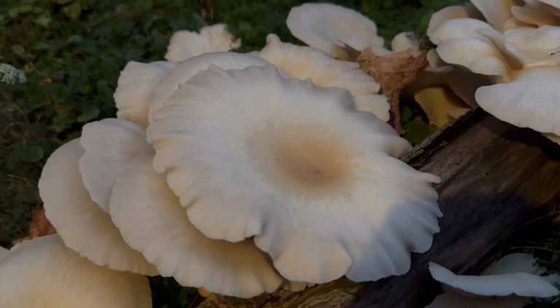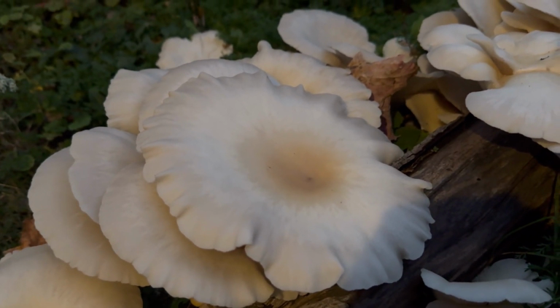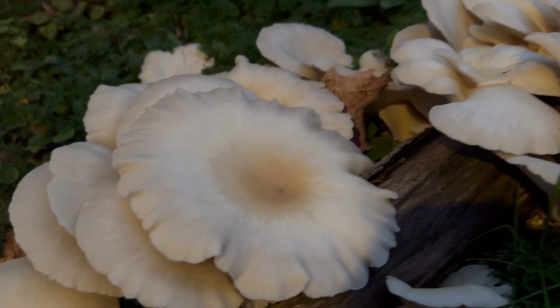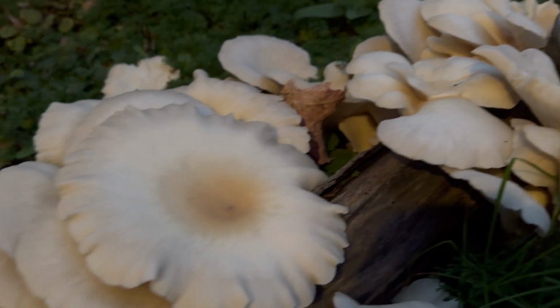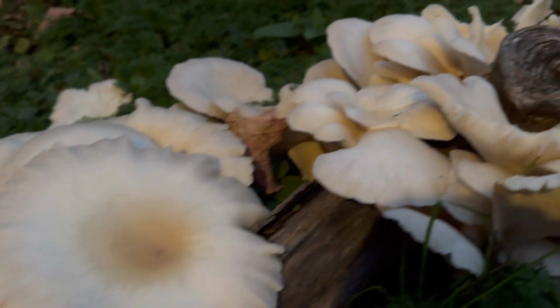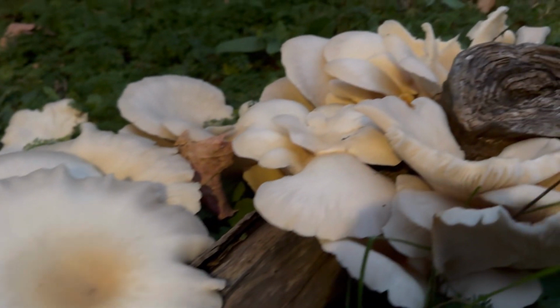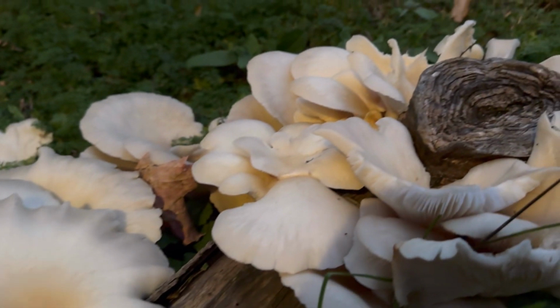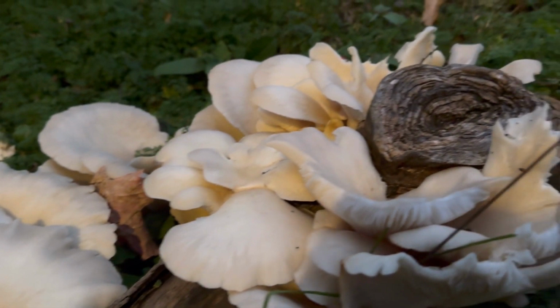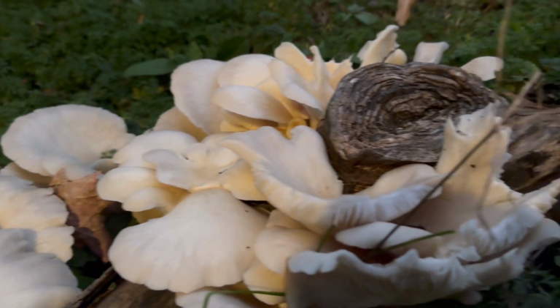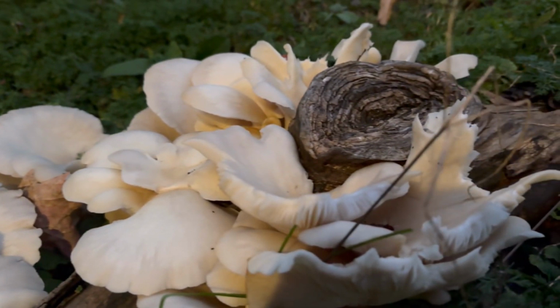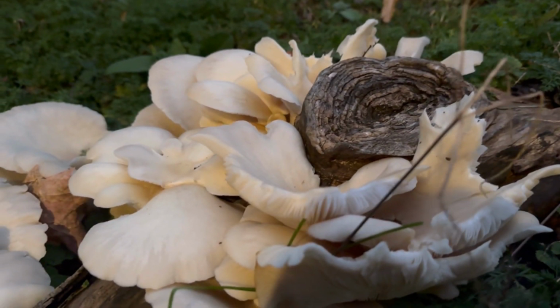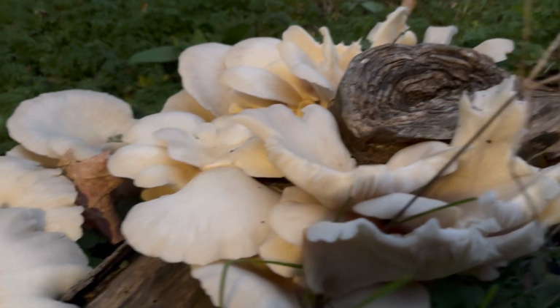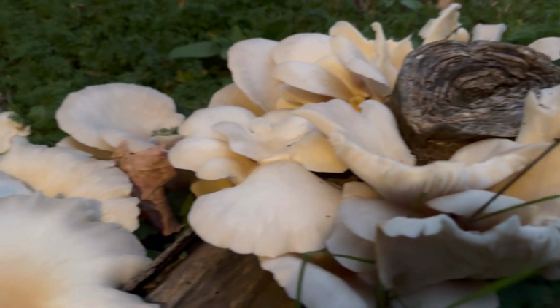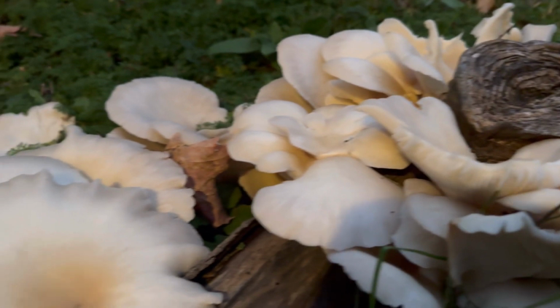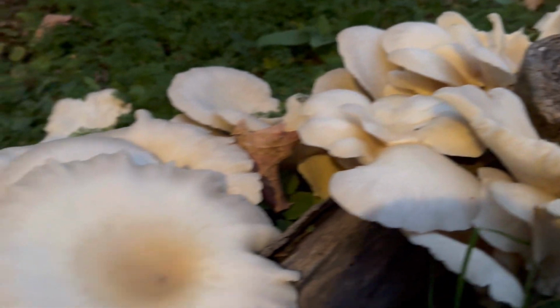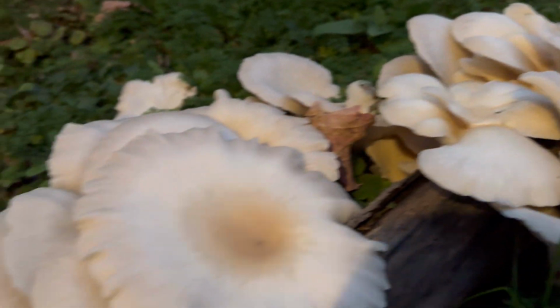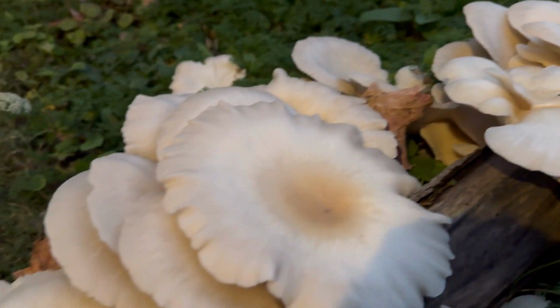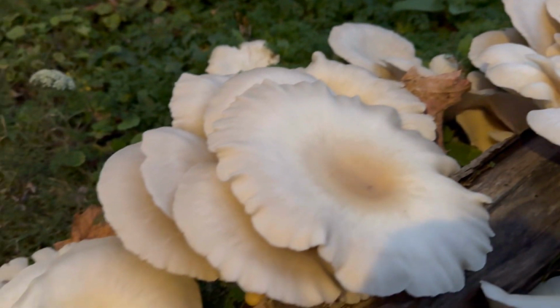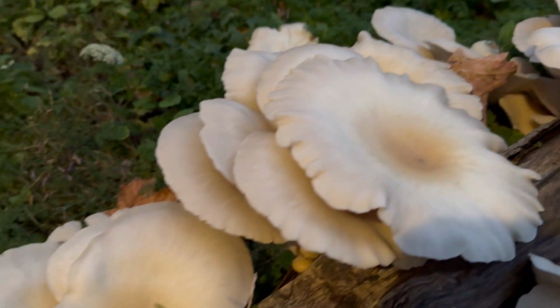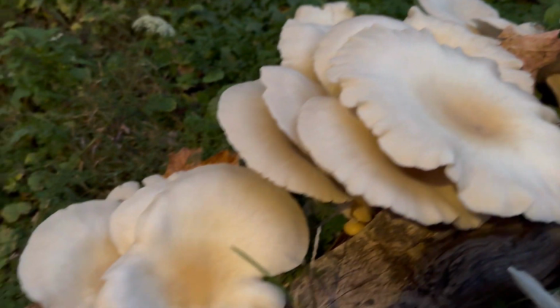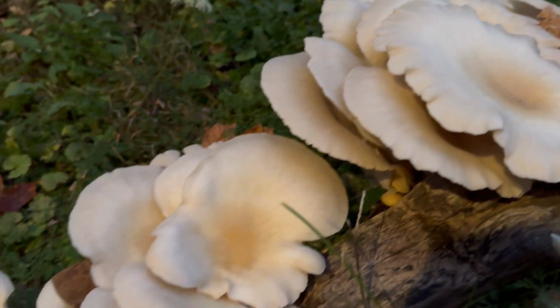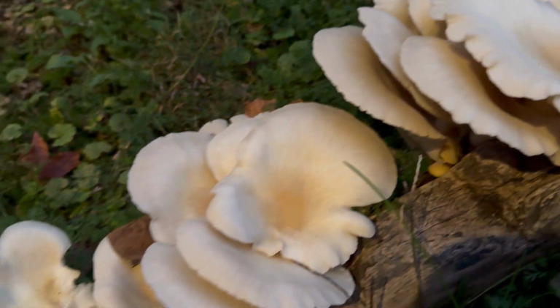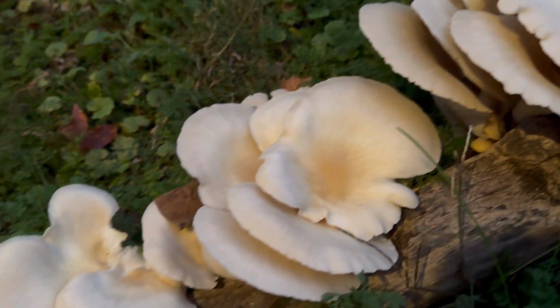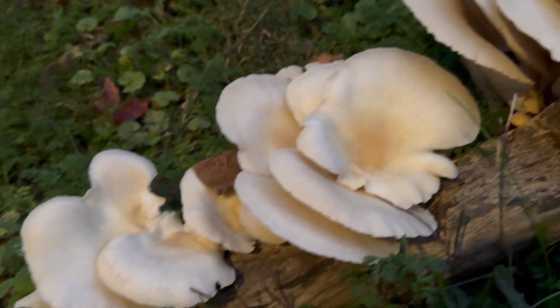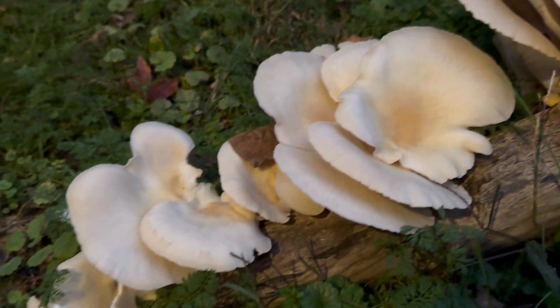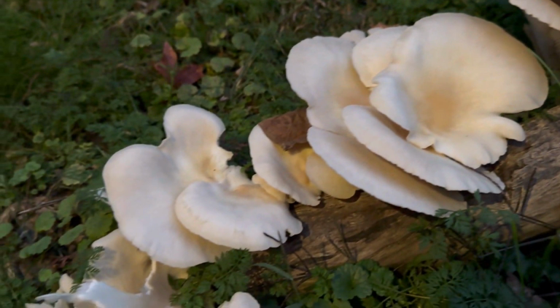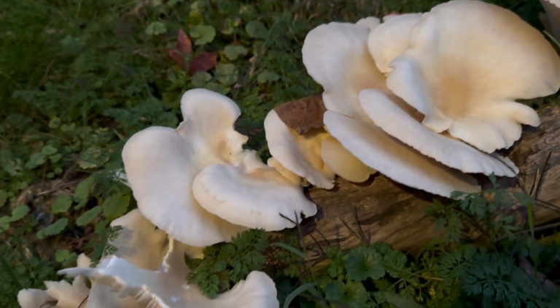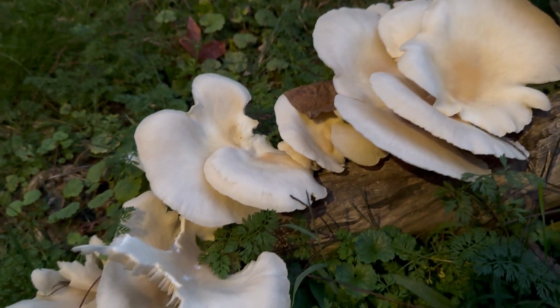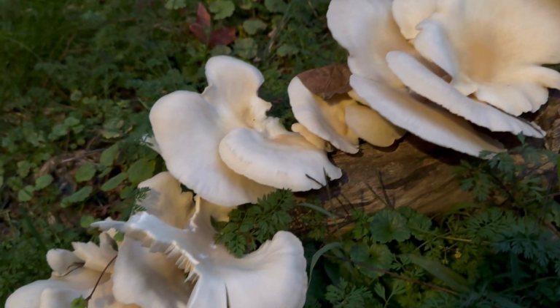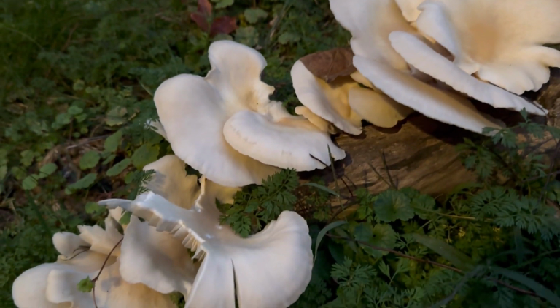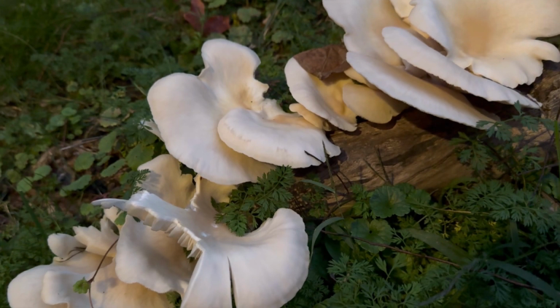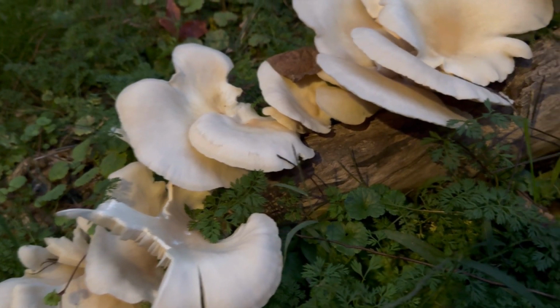Guess what I found? We have a log in the yard that I haven't seen in a while, and I got back here and there are oyster mushrooms.